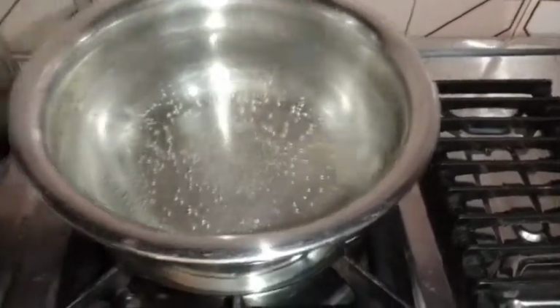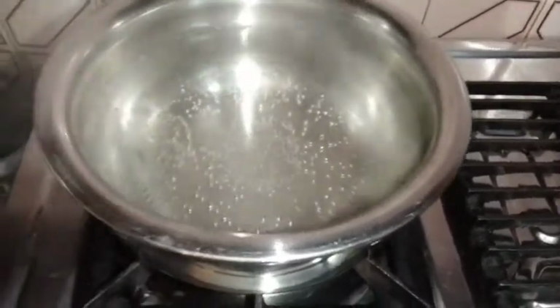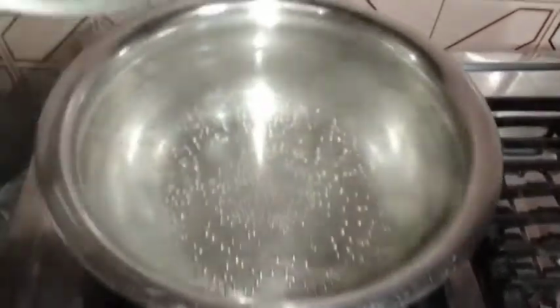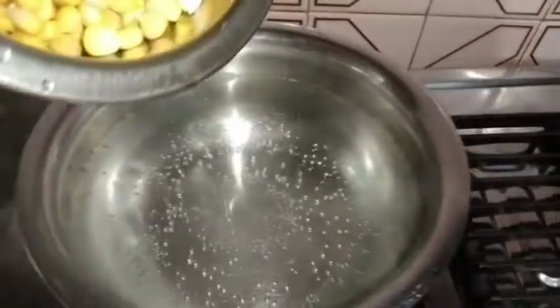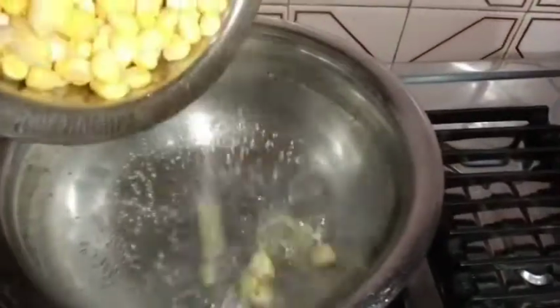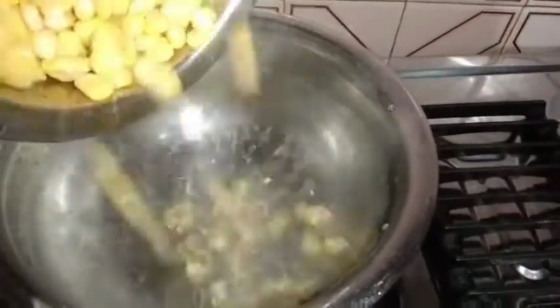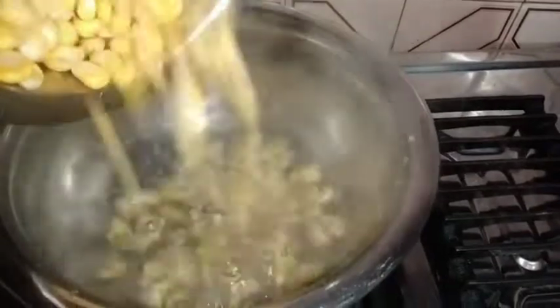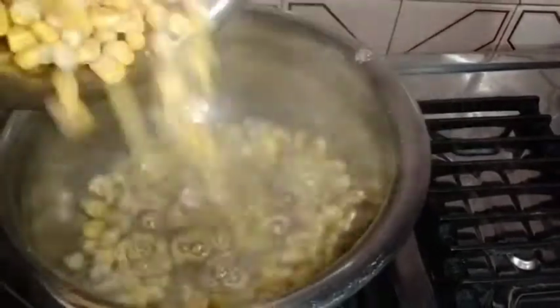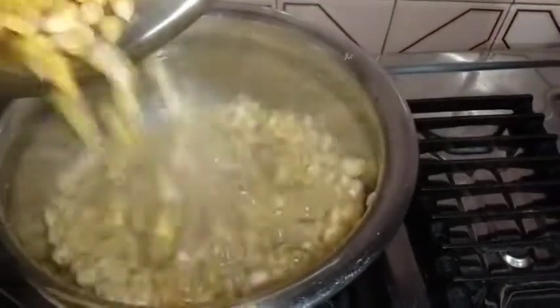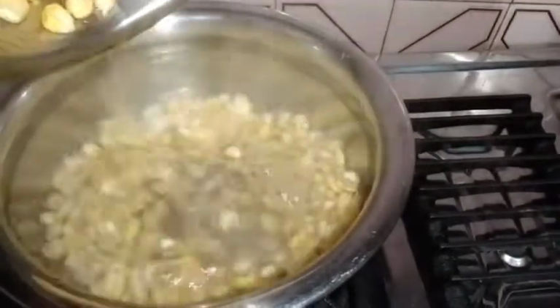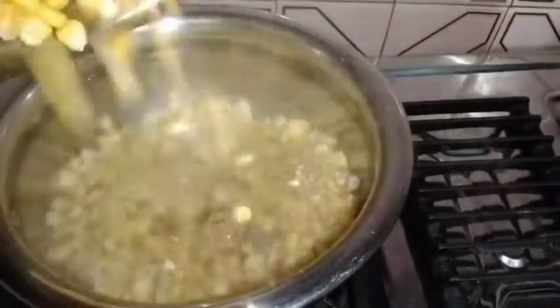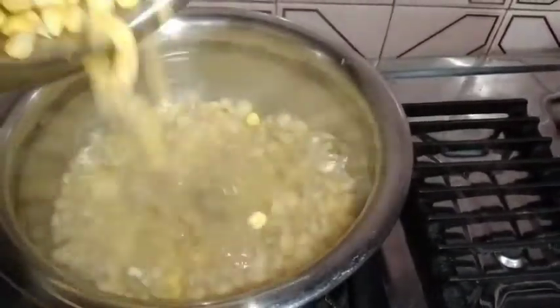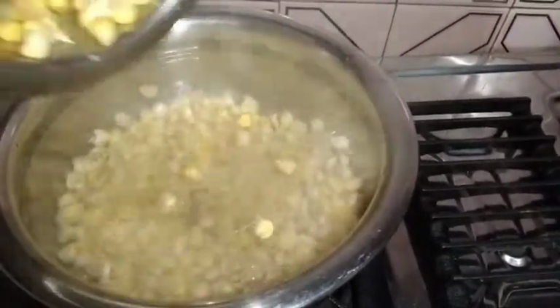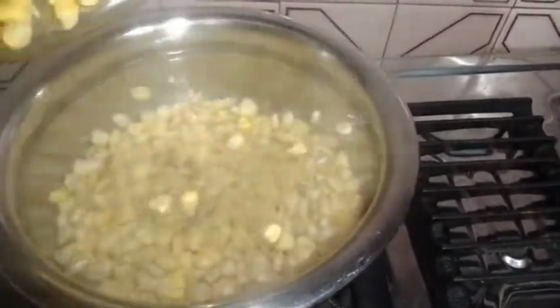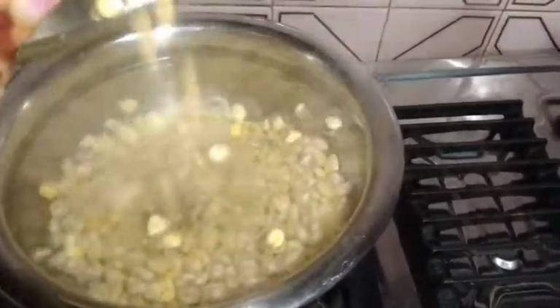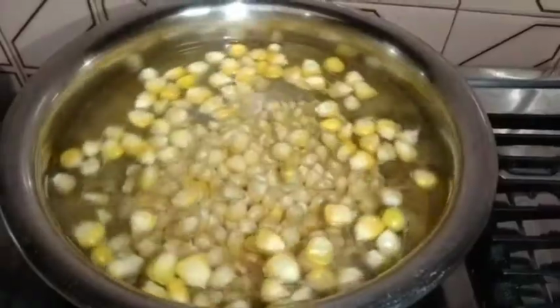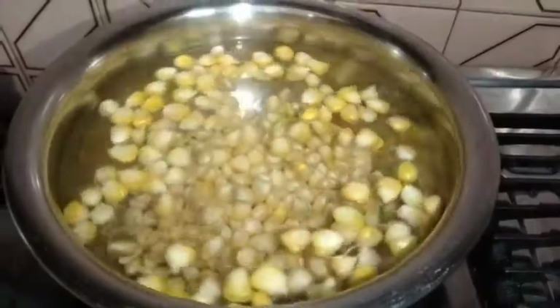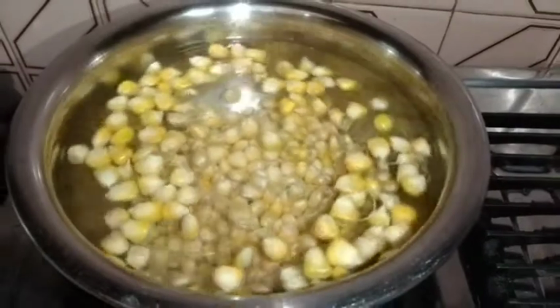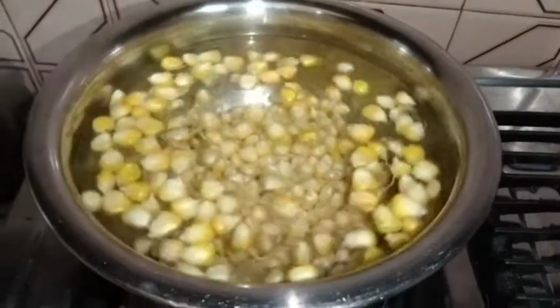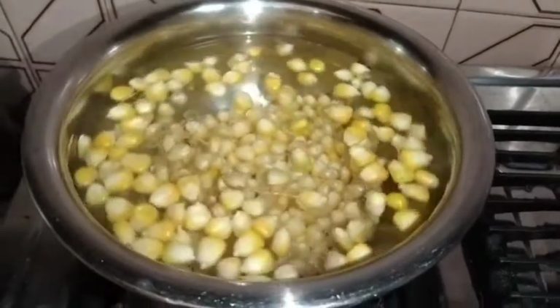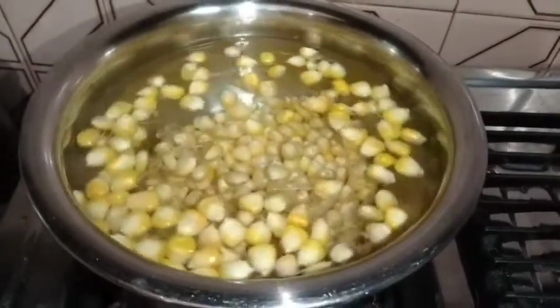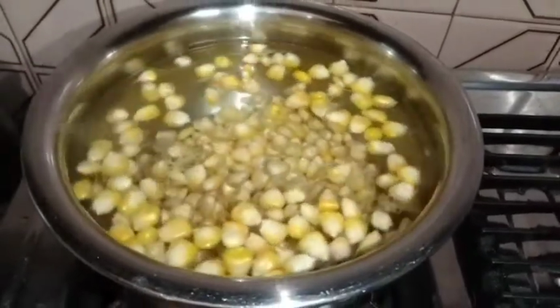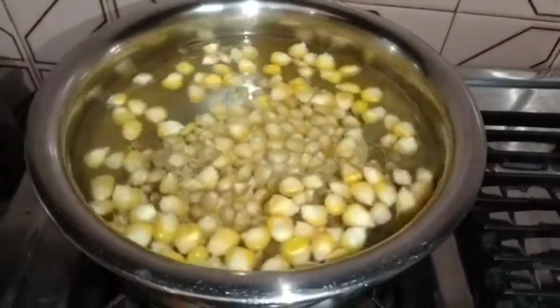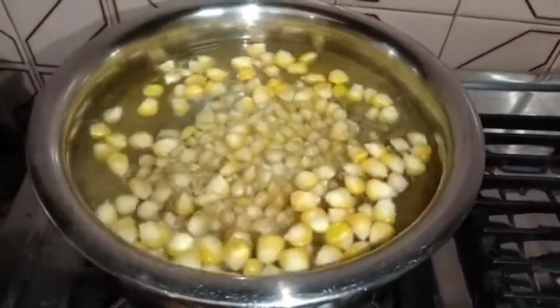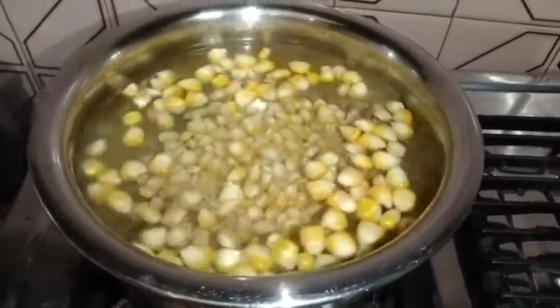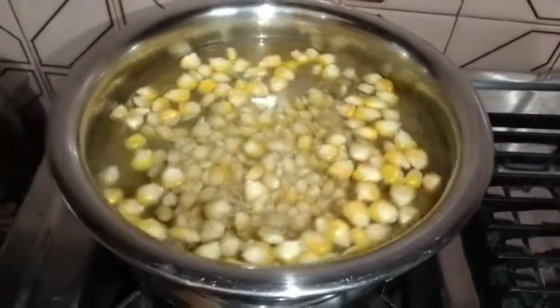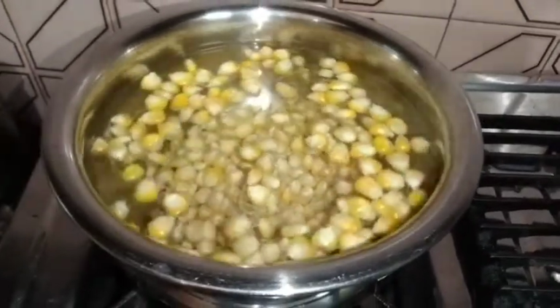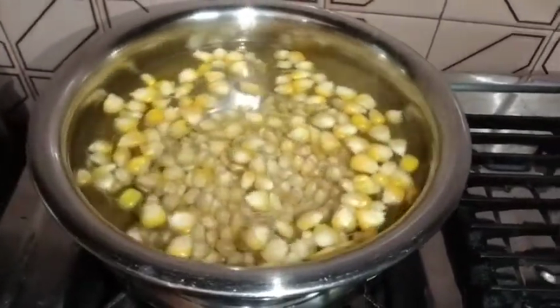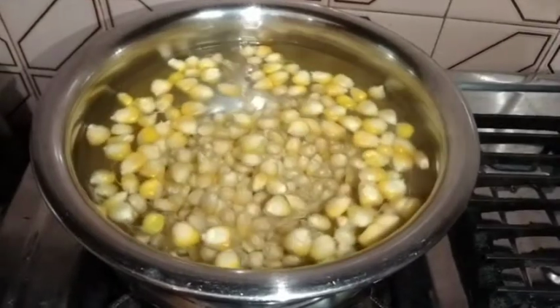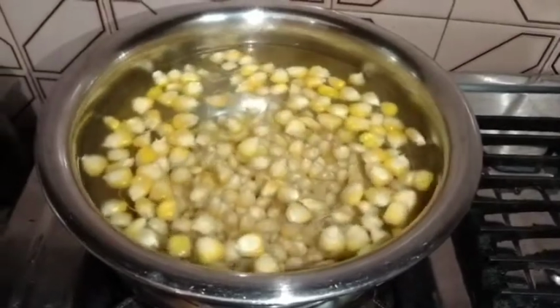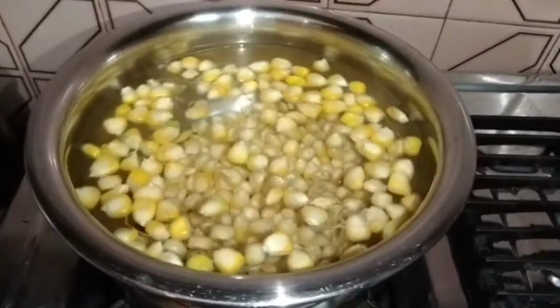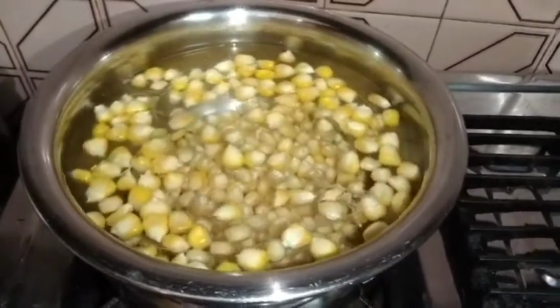Now we add it into the boiling water and it will boil well. We will boil it for 10 minutes until it is done.